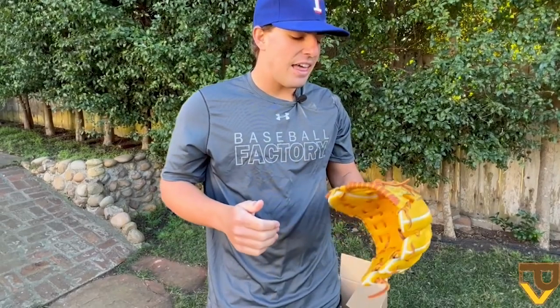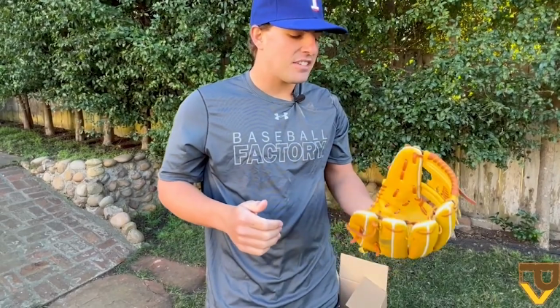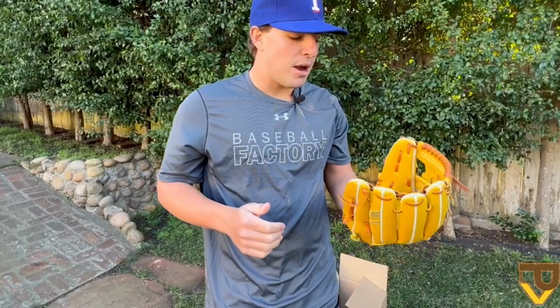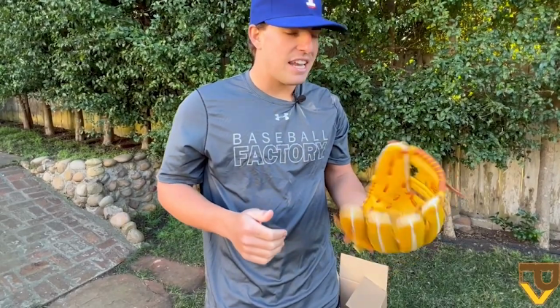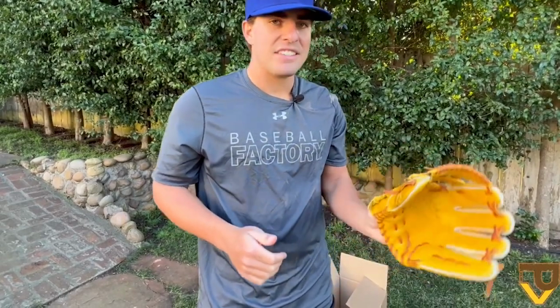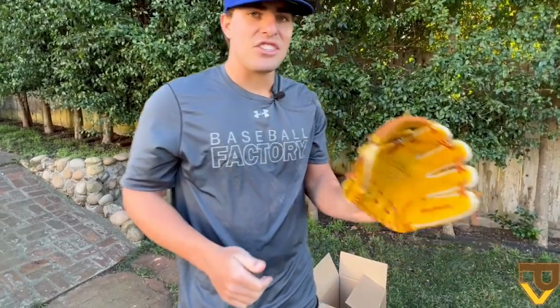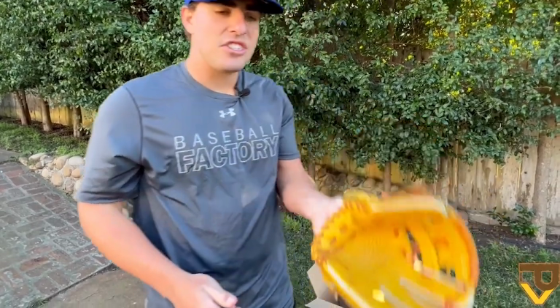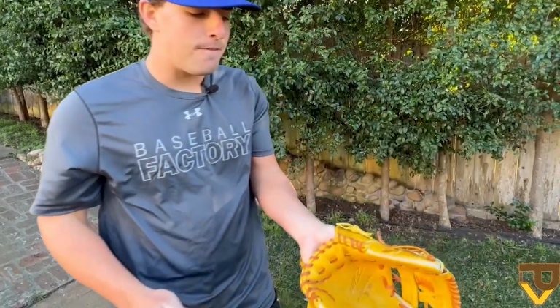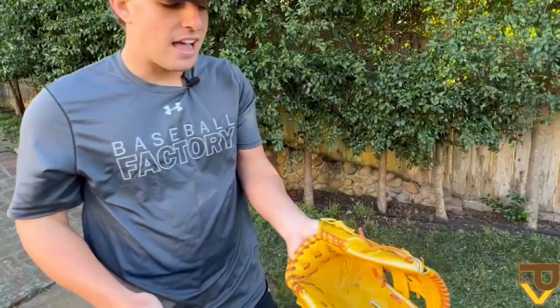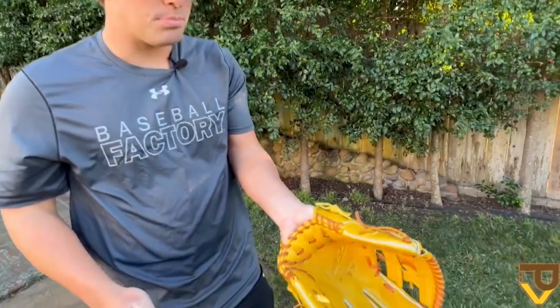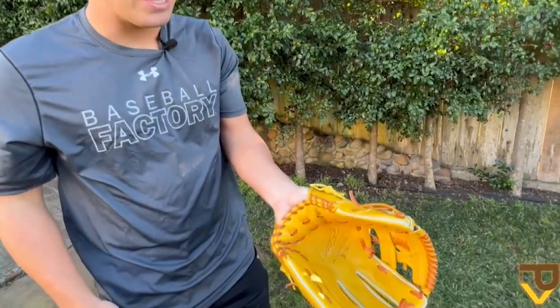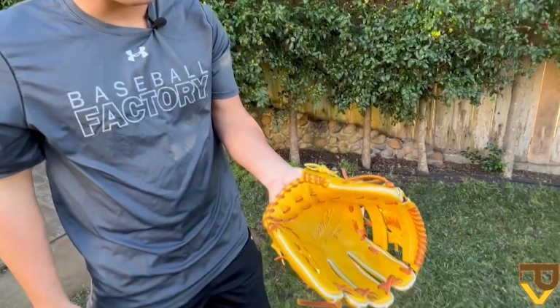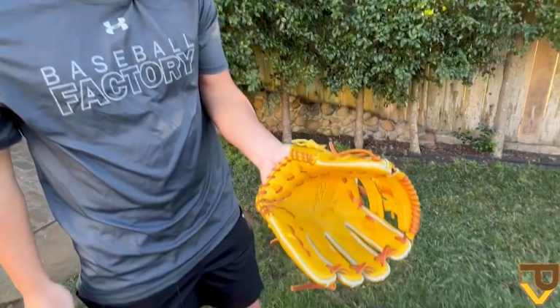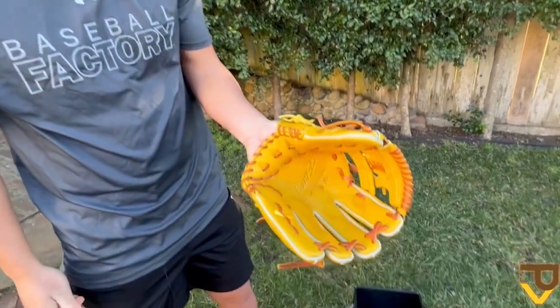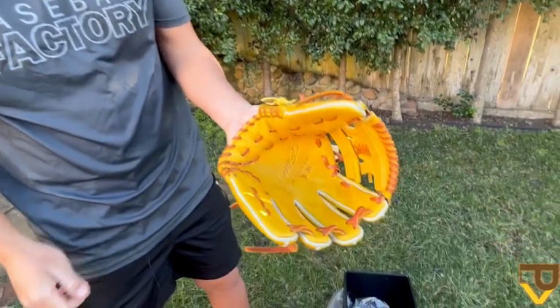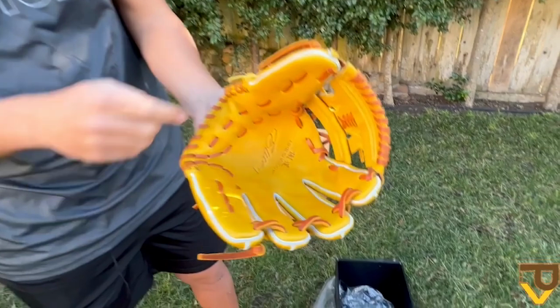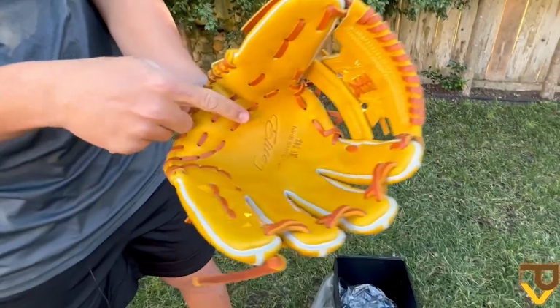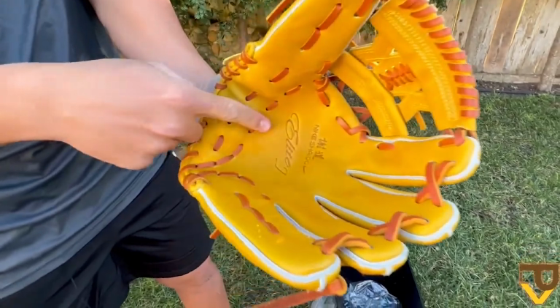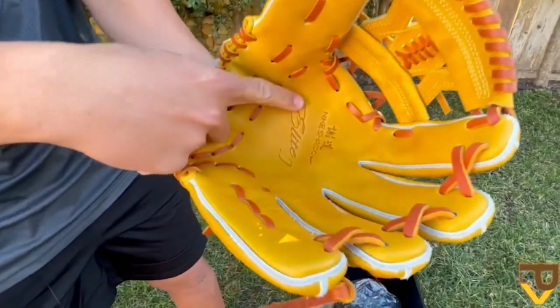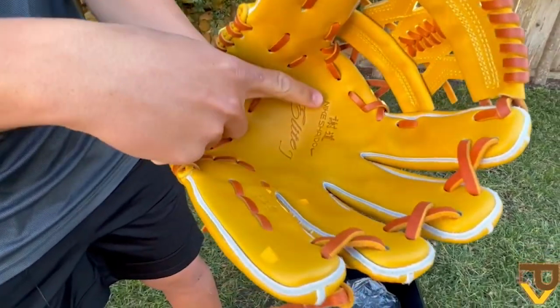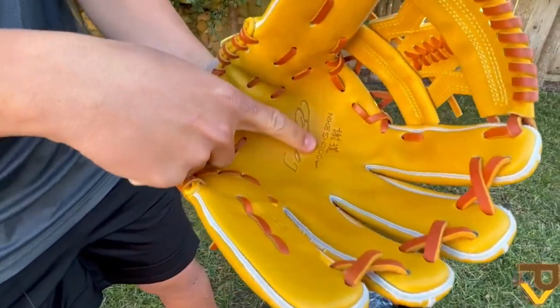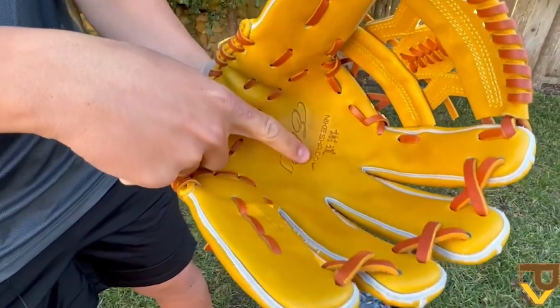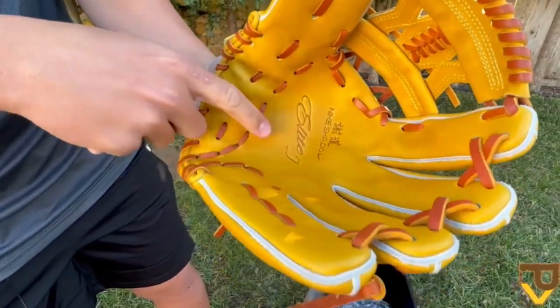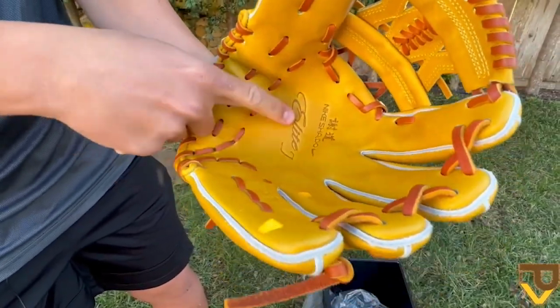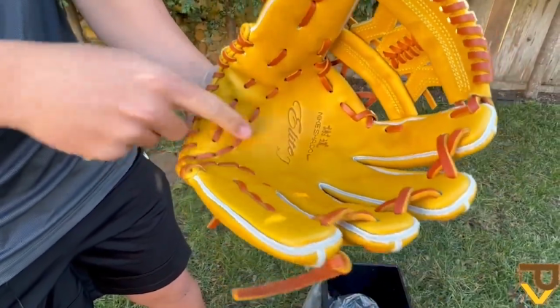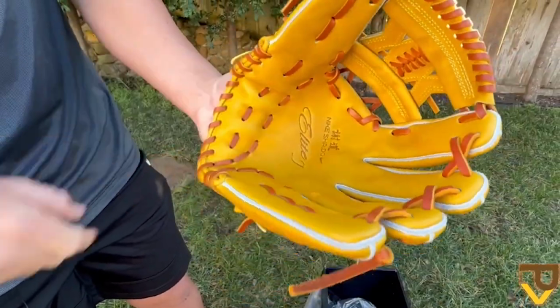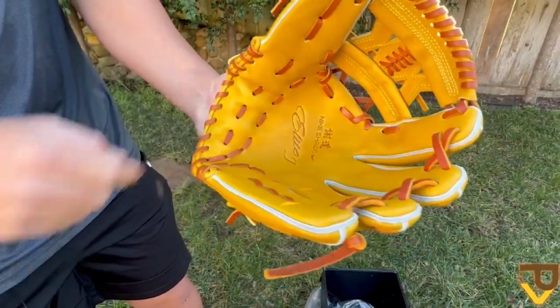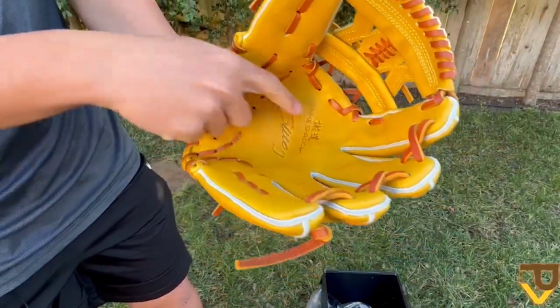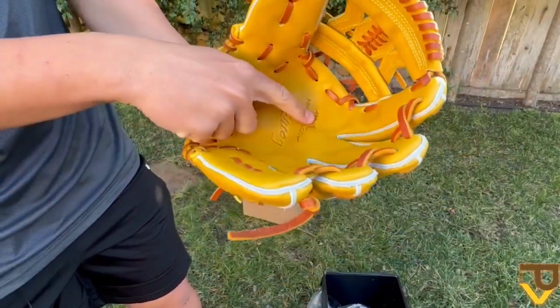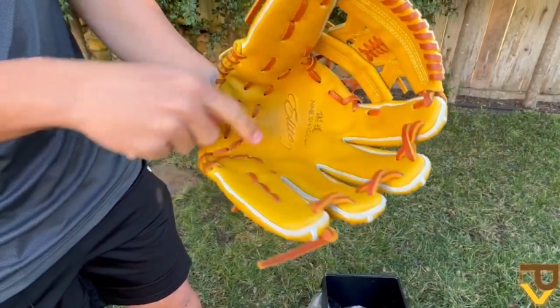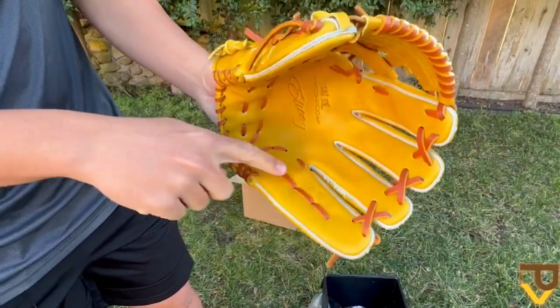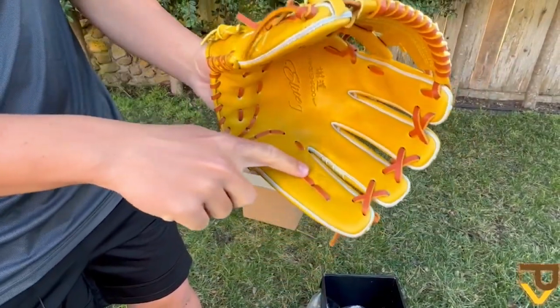The glove honestly feels very soft on my hand. I think it's going to break in nicely. It is stiff as a brick right now, as you can see — featuring those iconic Nike Shadow Elite J Japanese characters.